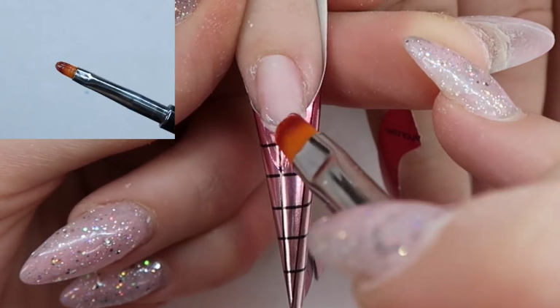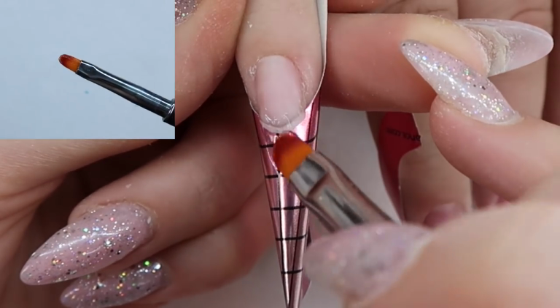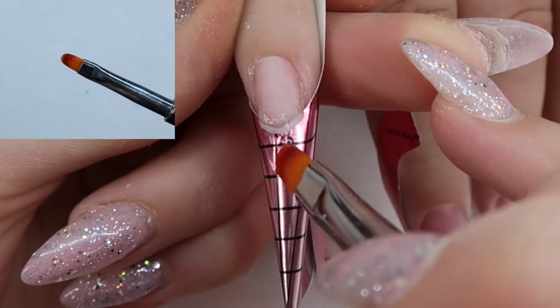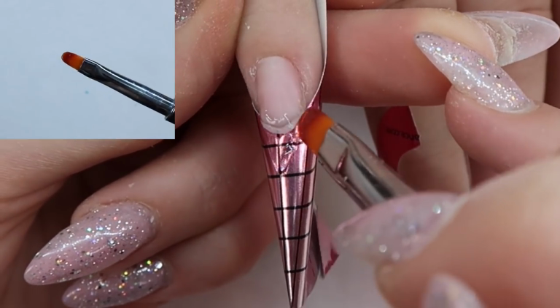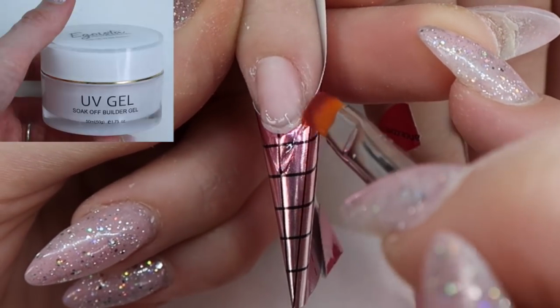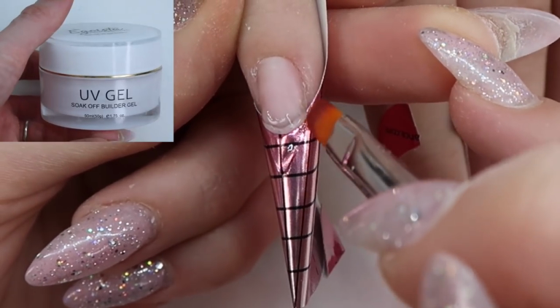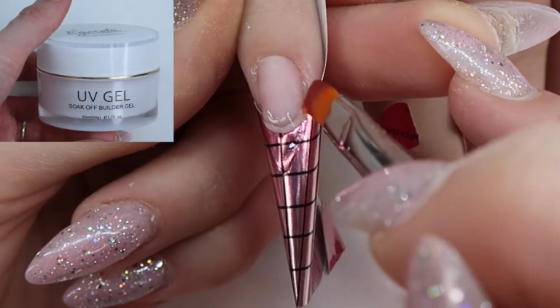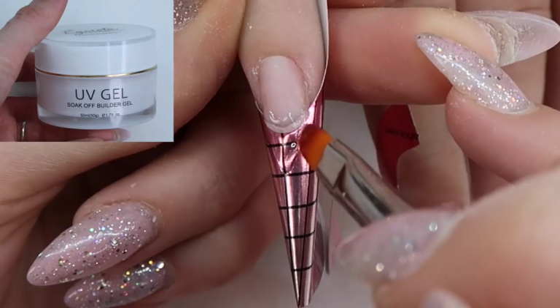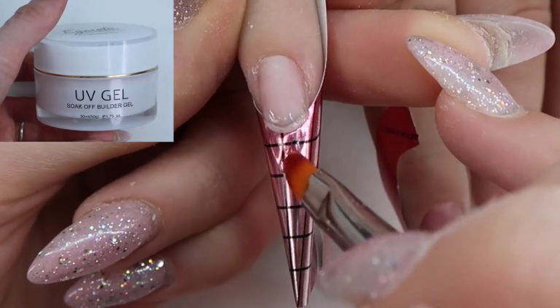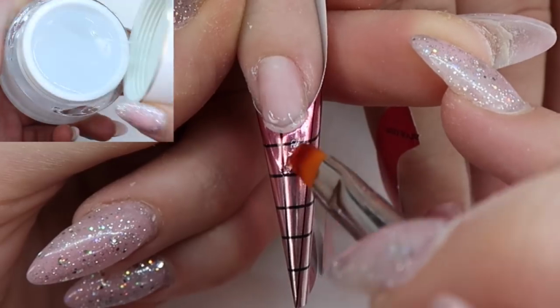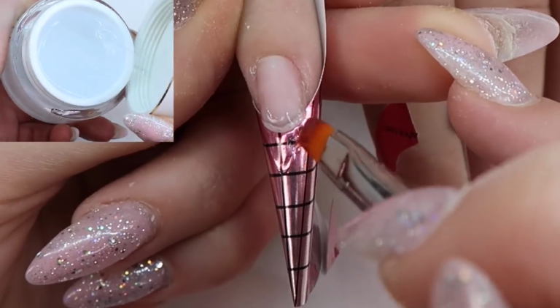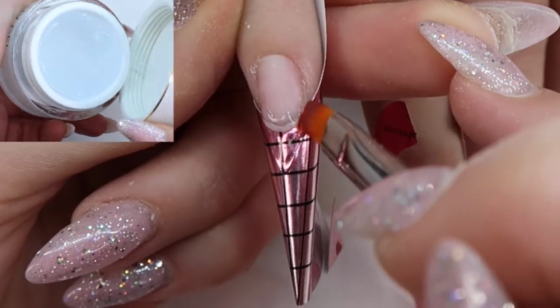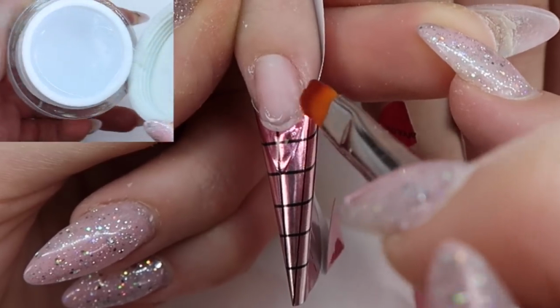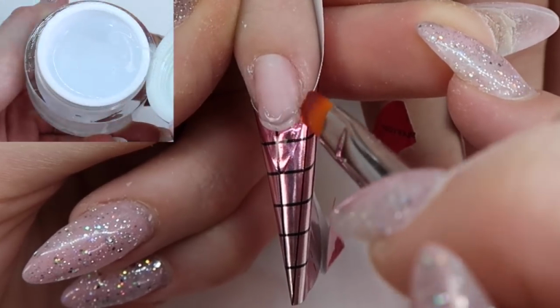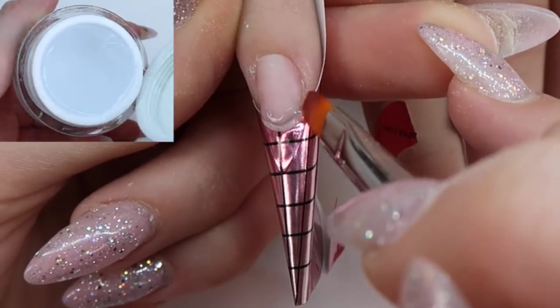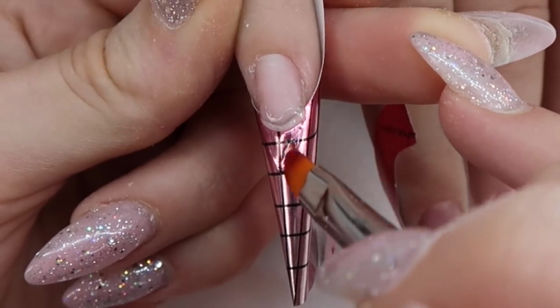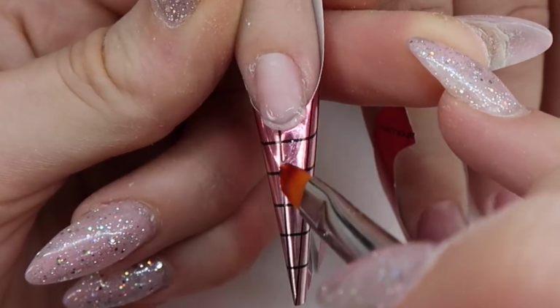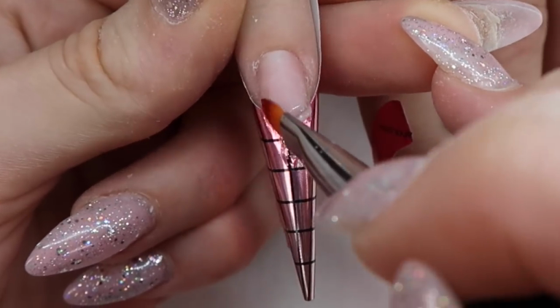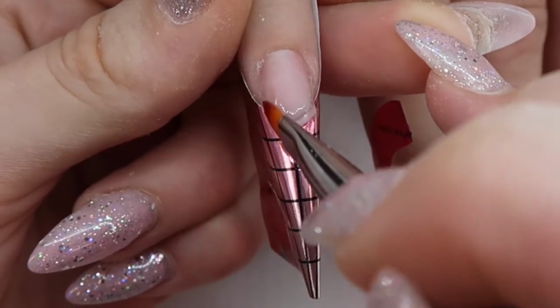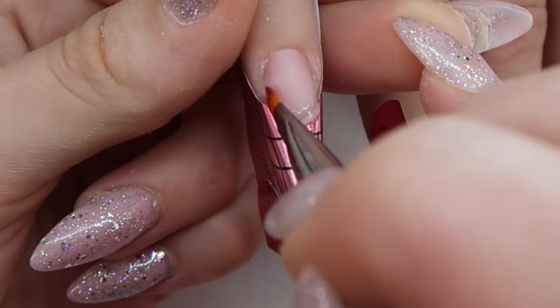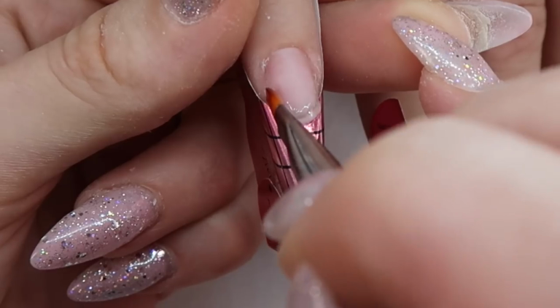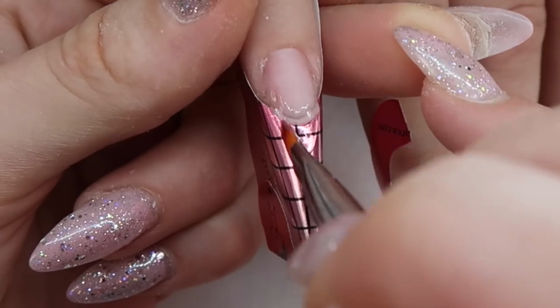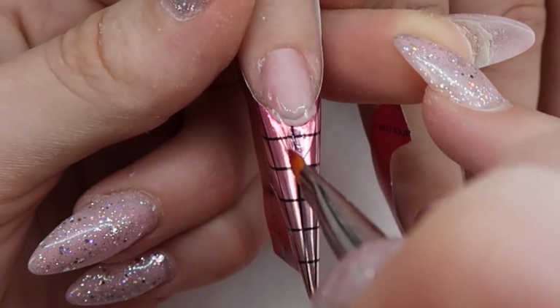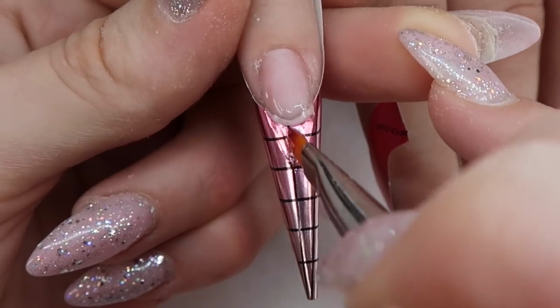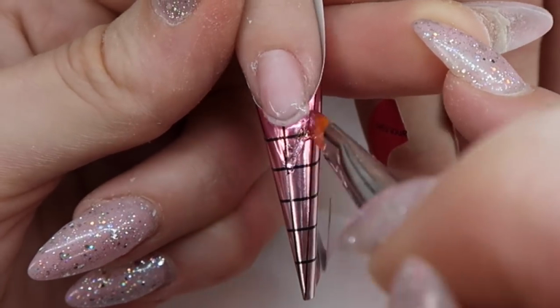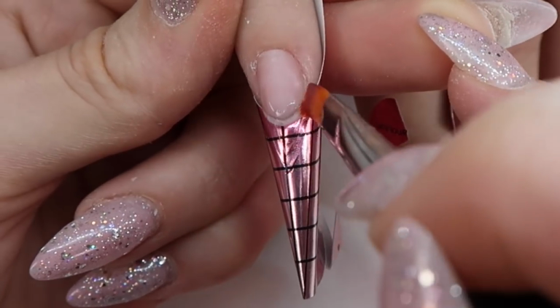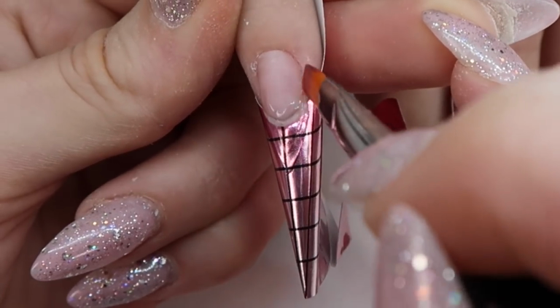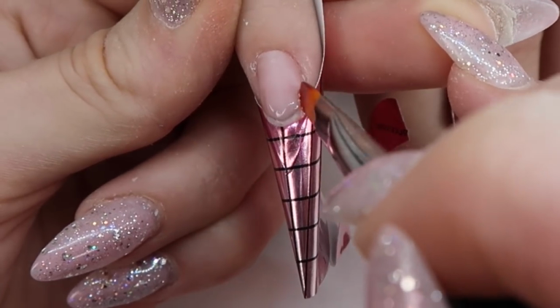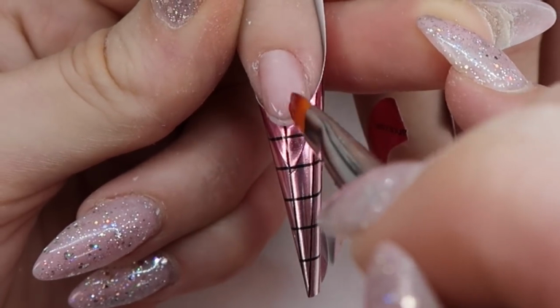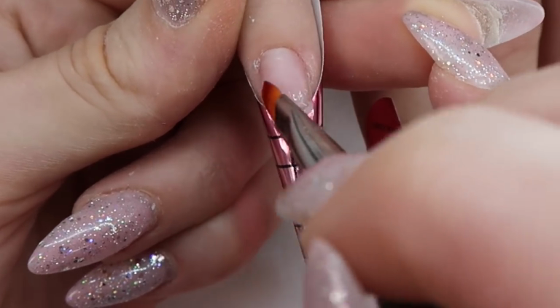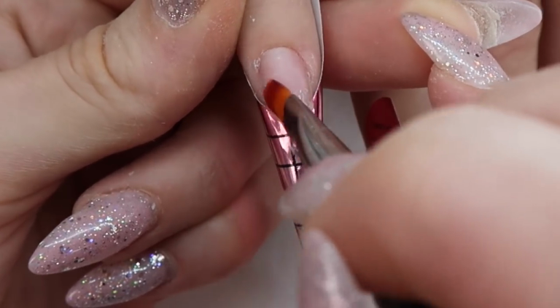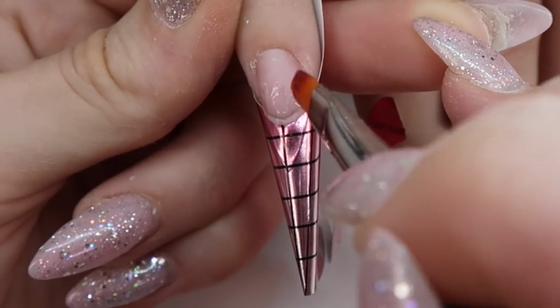I'm using their gel brush and their clear gel, and I'm just sculpting out a pointy set on the tip. I make sure the sidewalls are fully covered in gel, and then I overlap the gel over top of the nail so that when I take the forms off, the gel doesn't come off too.